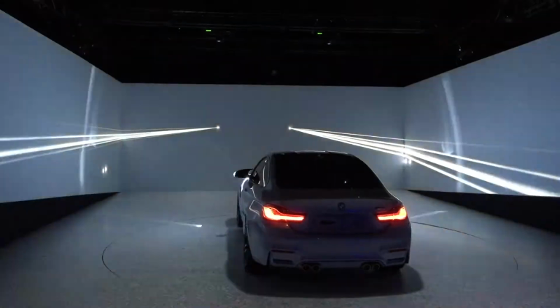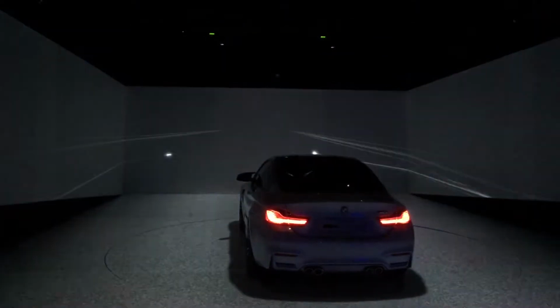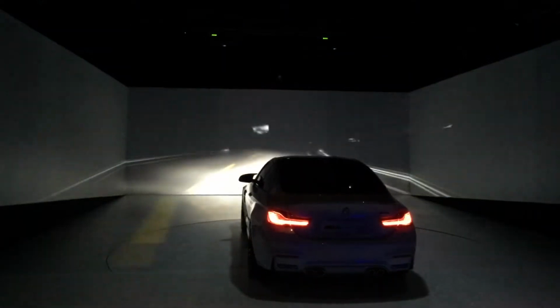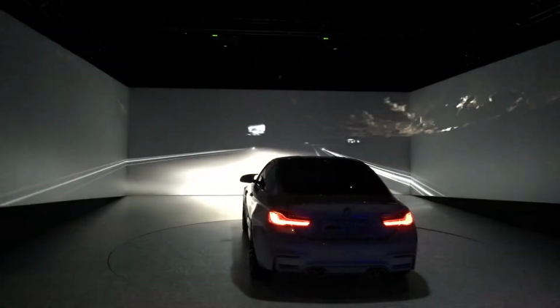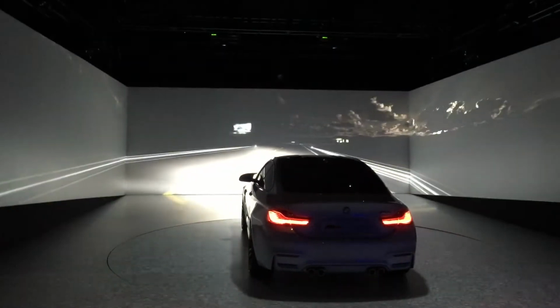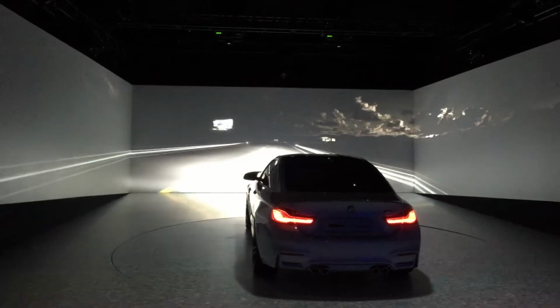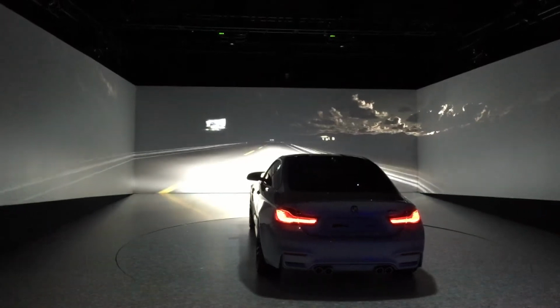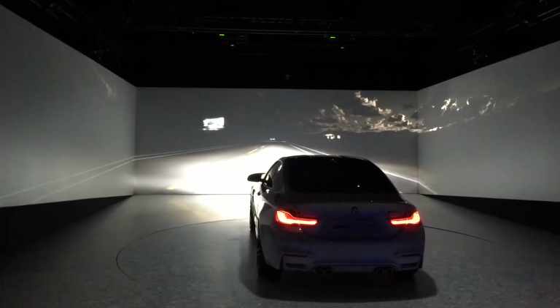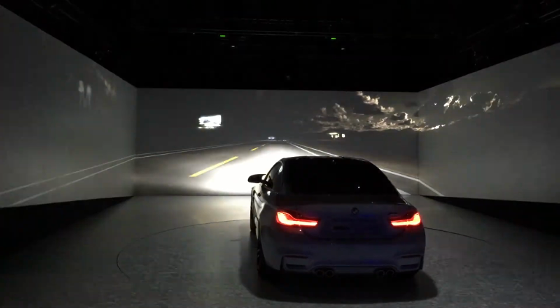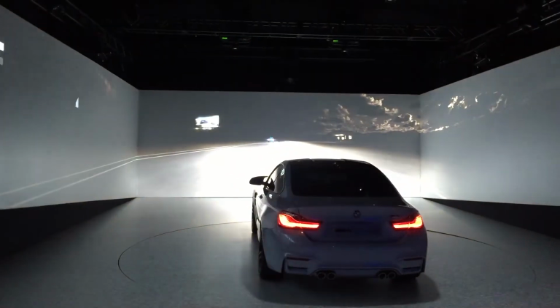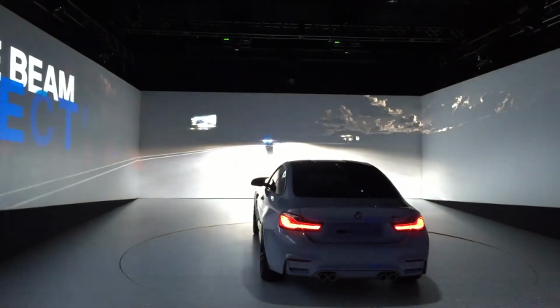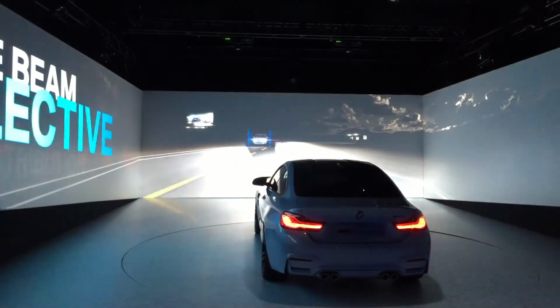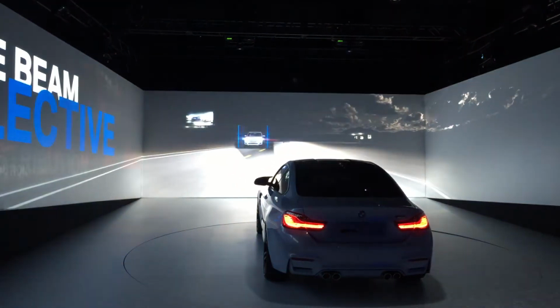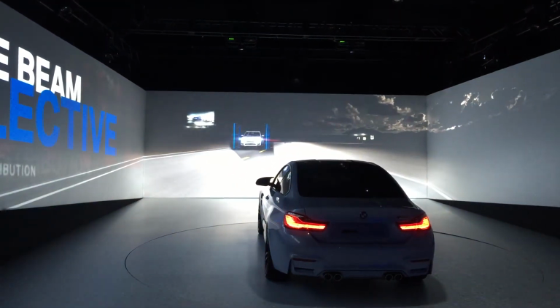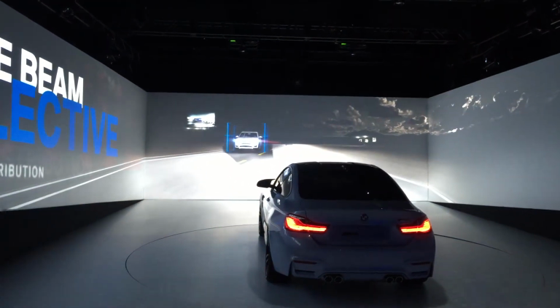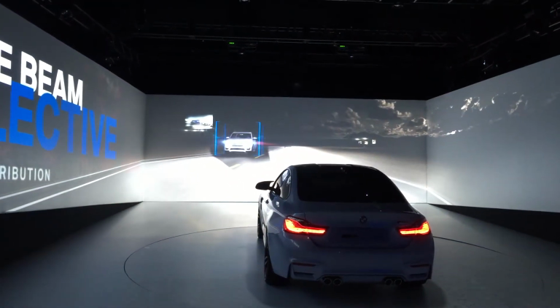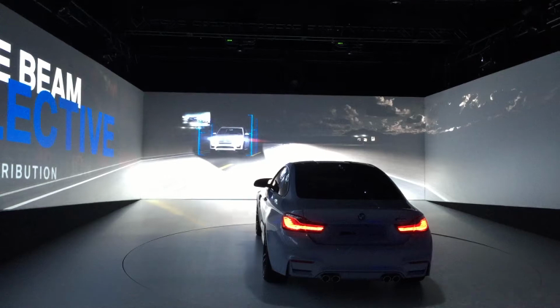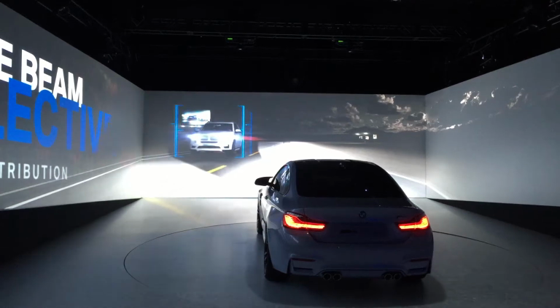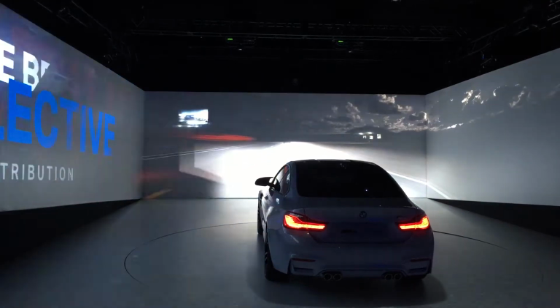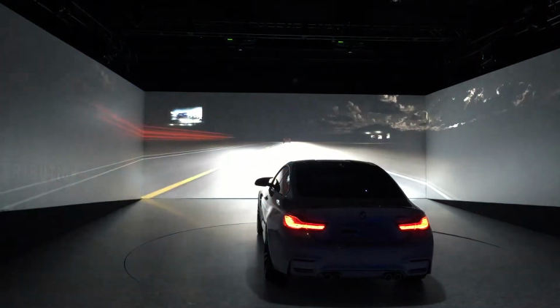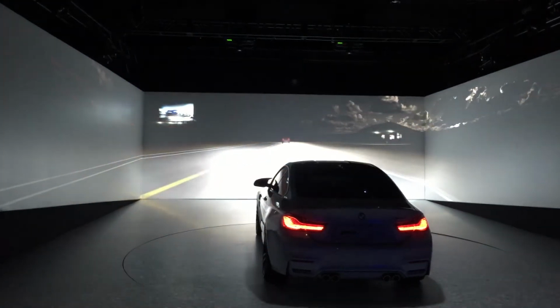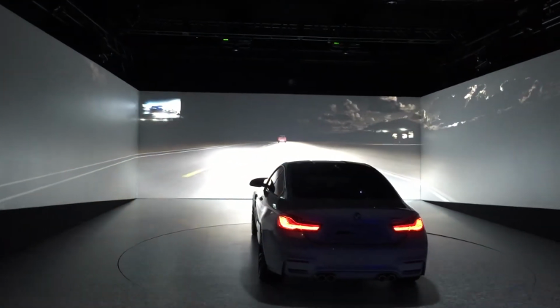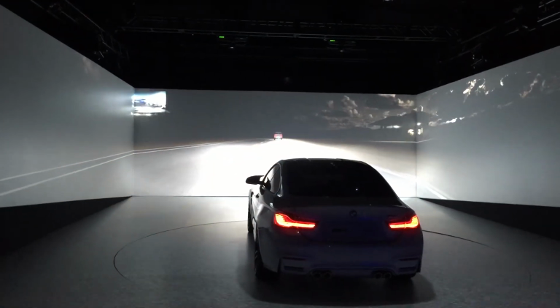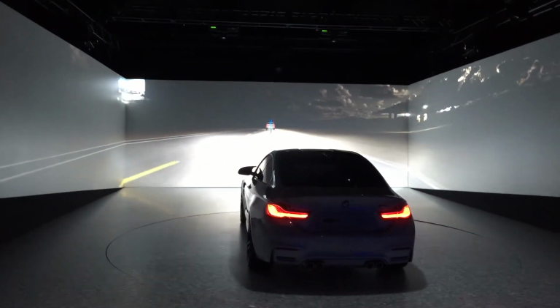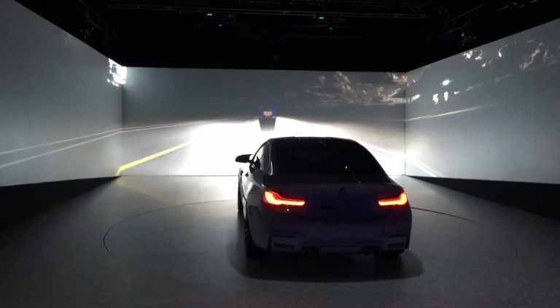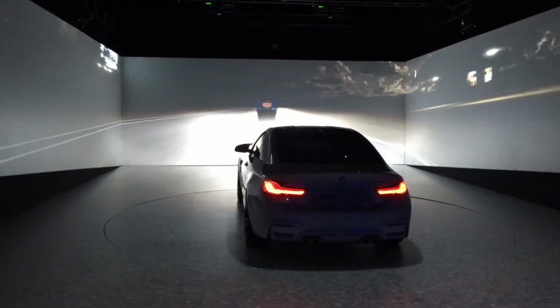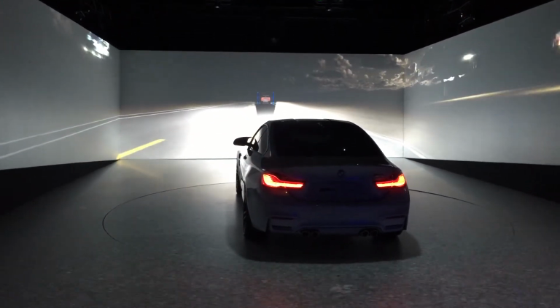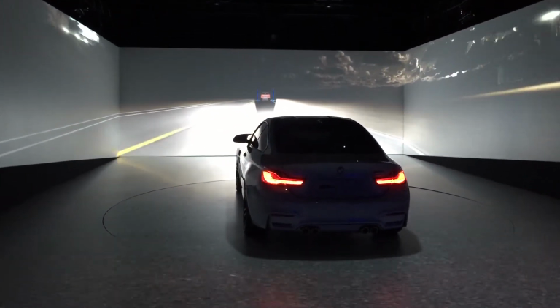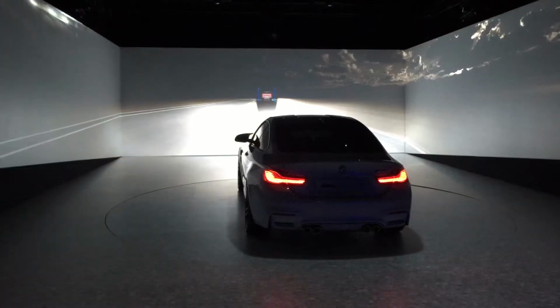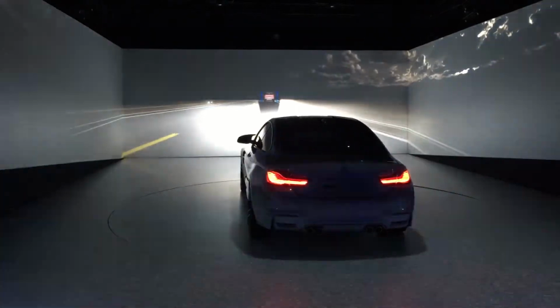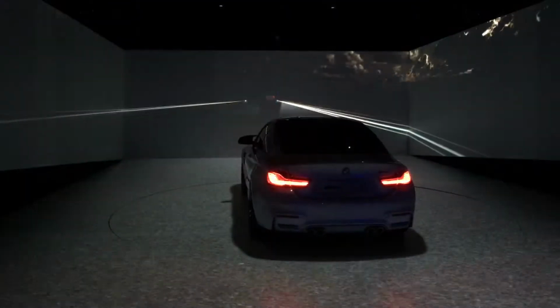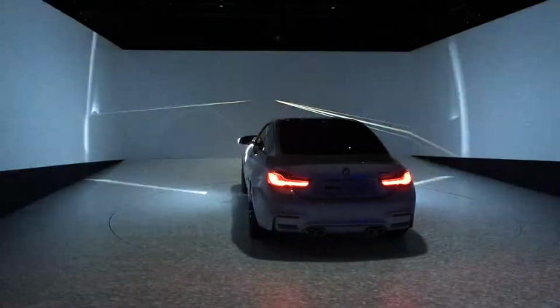Experience encounters a whole new way. BMW's selective beam detects other road users and selectively excludes them from the high beam laser light distribution. It provides excellent visibility in the dark without dazzling other drivers.